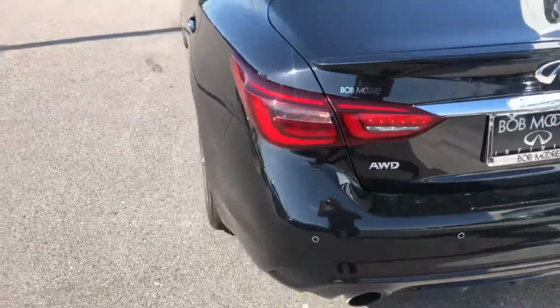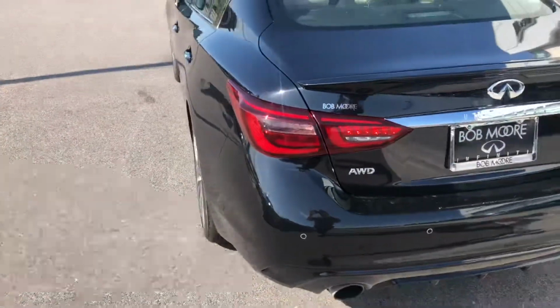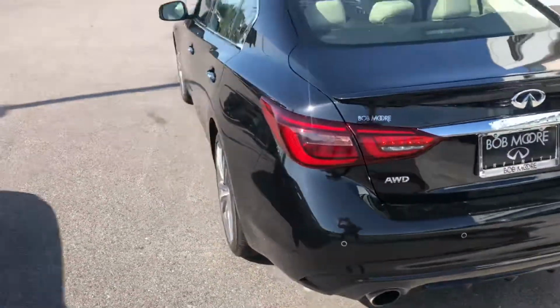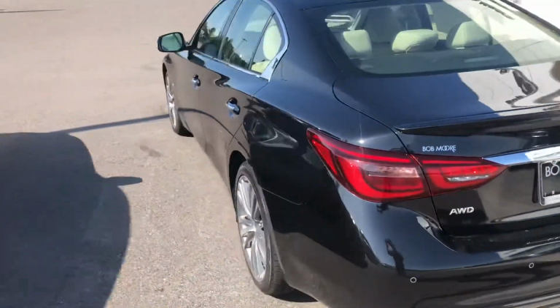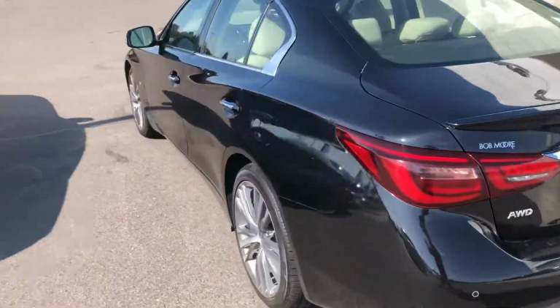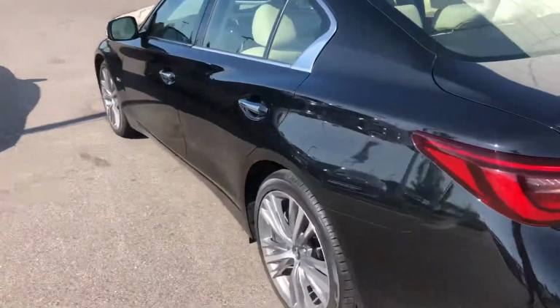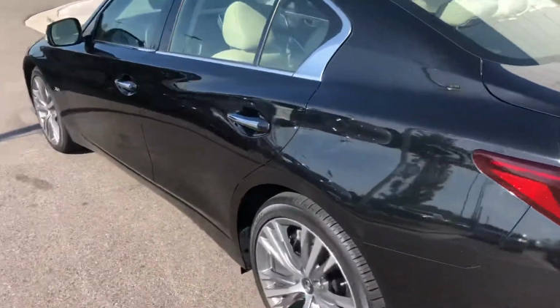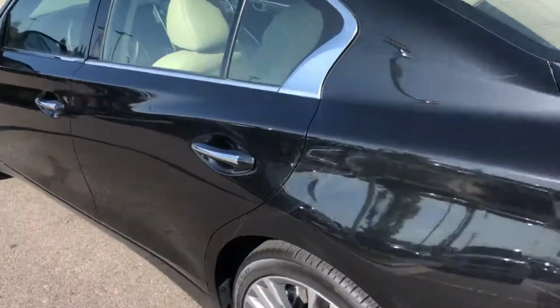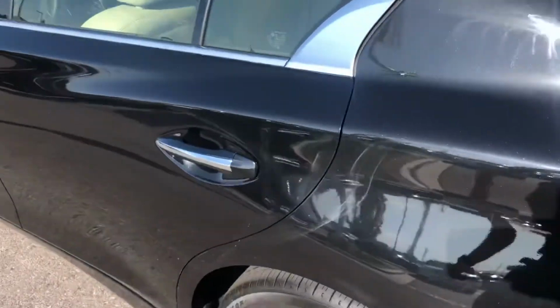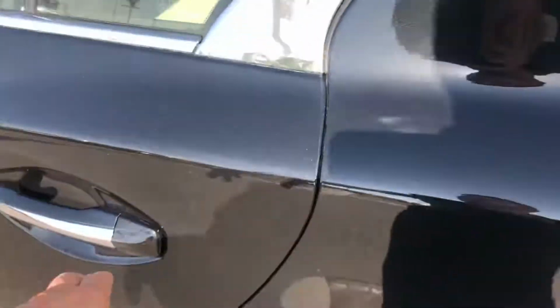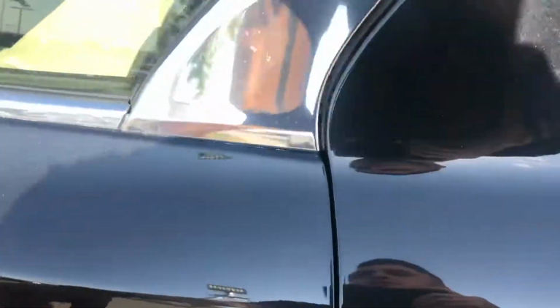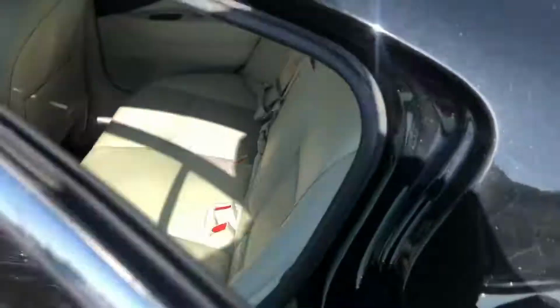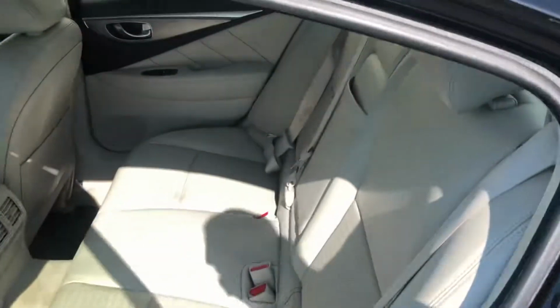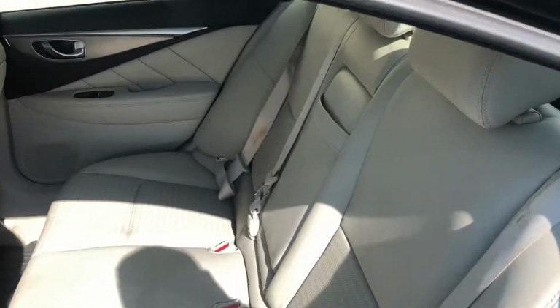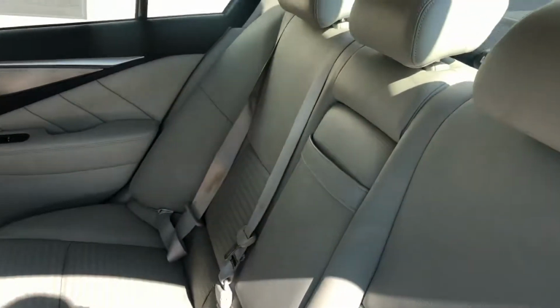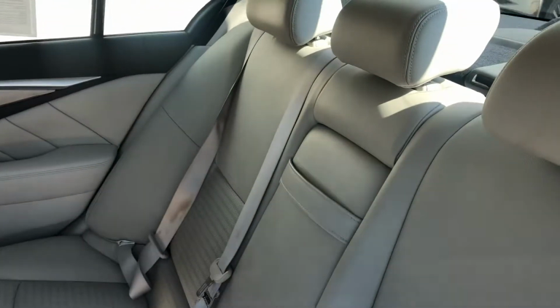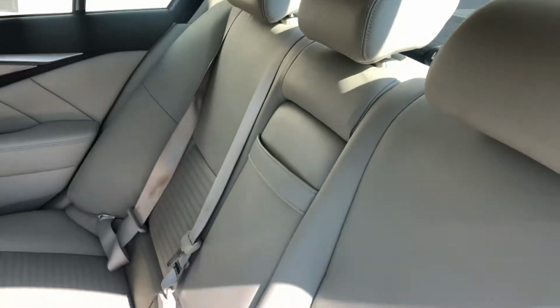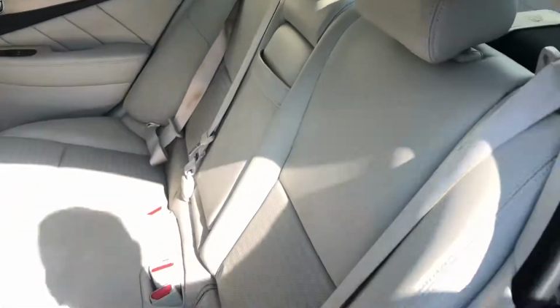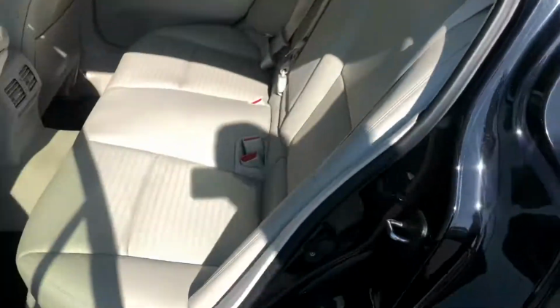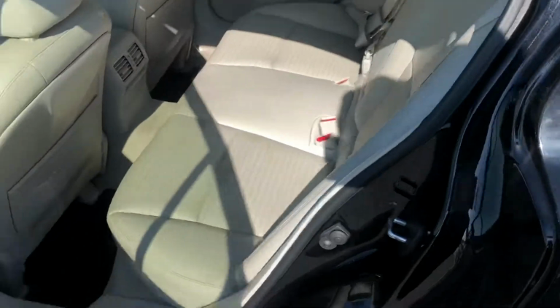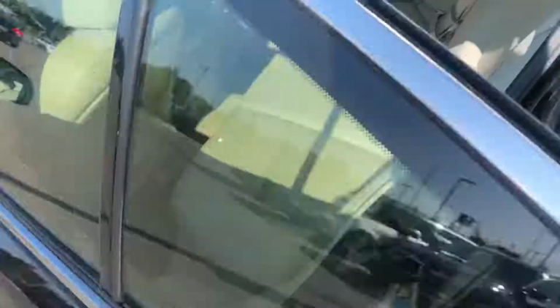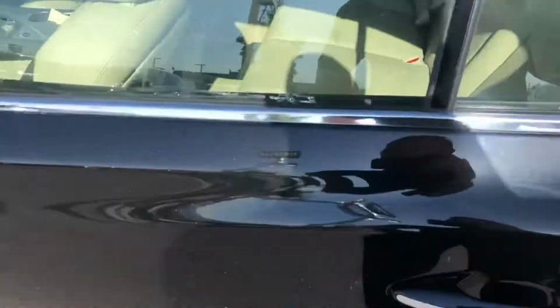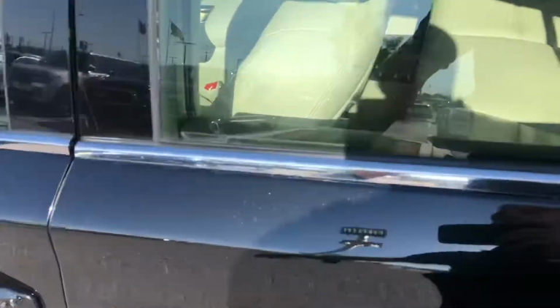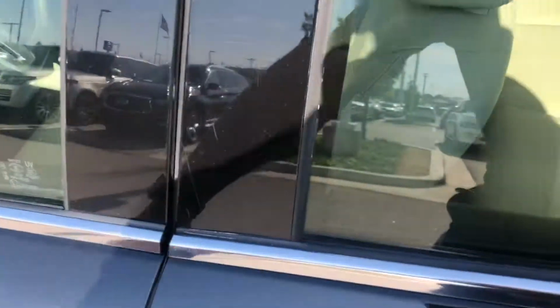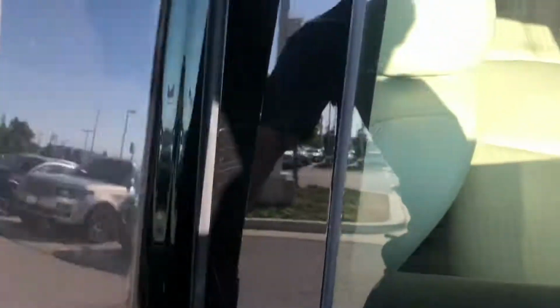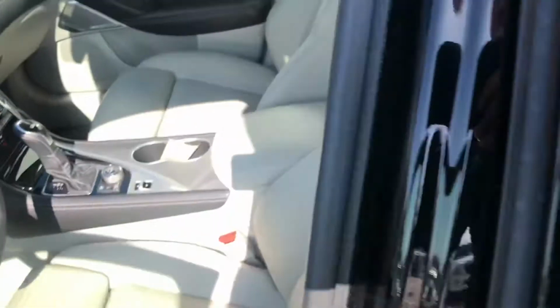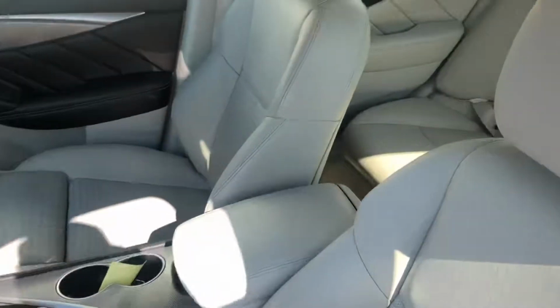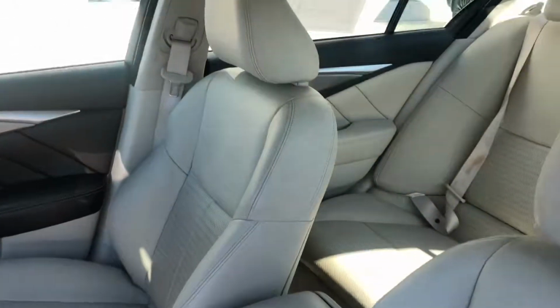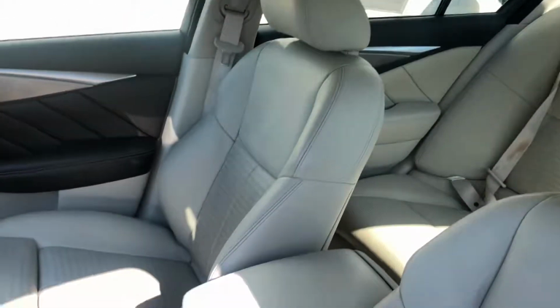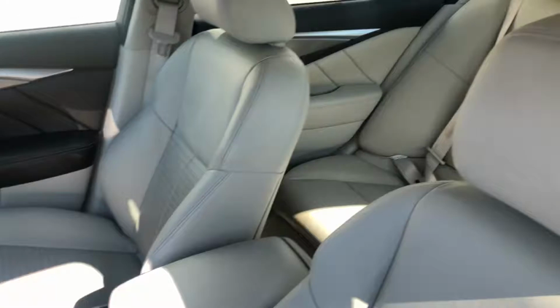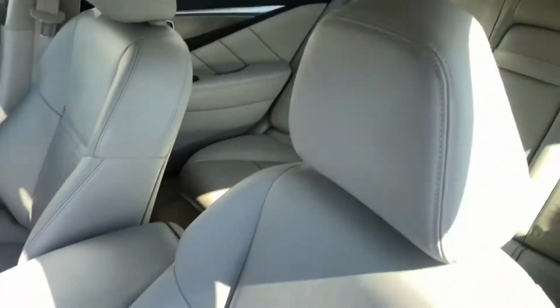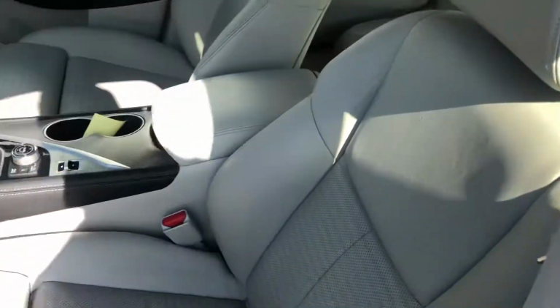The color combination is that black obsidian with the wheat interior, so you do have the nice lighter interior. No rips, stains, or anything like that anywhere in the seats — and of course the driver's seat and passenger's seat as well.